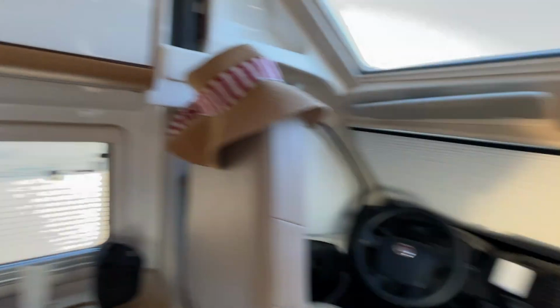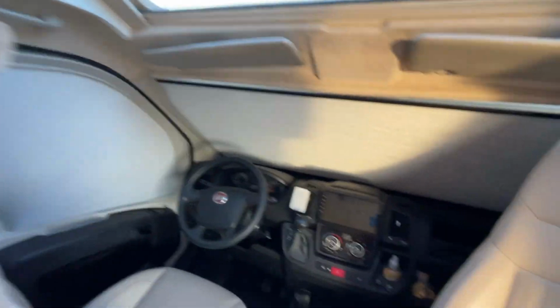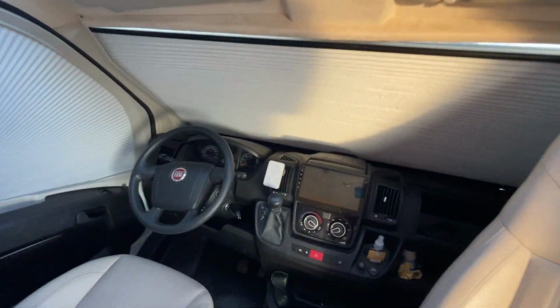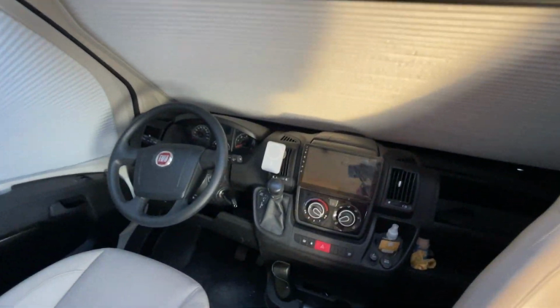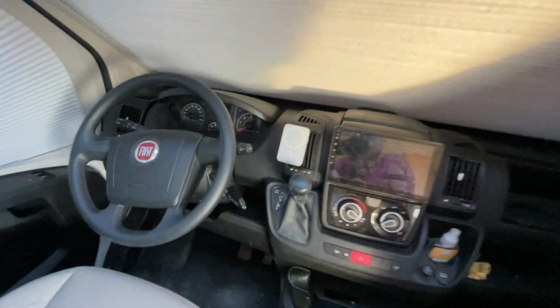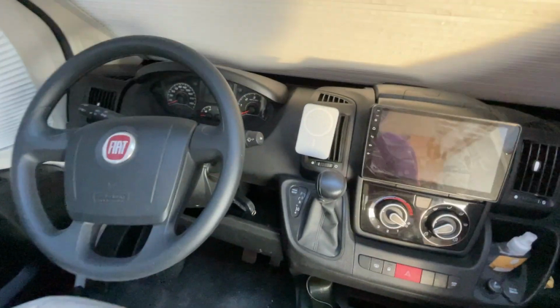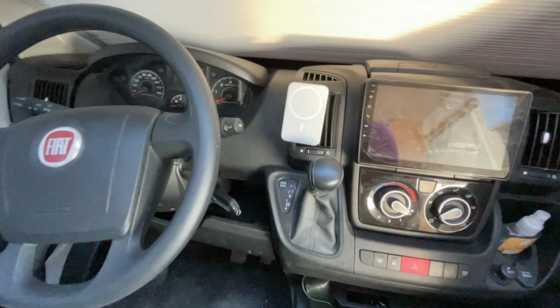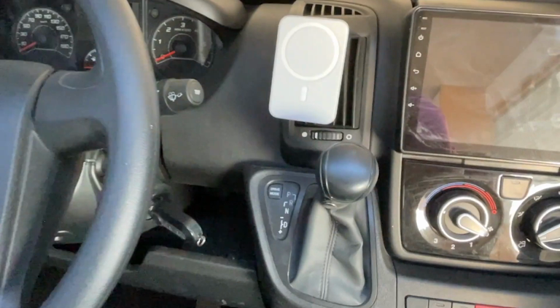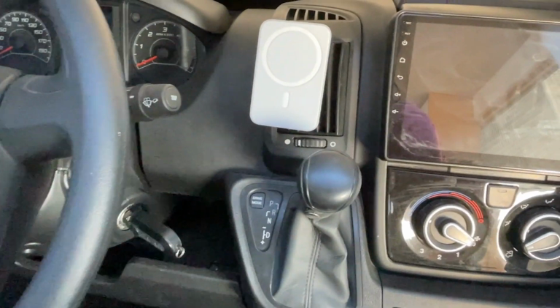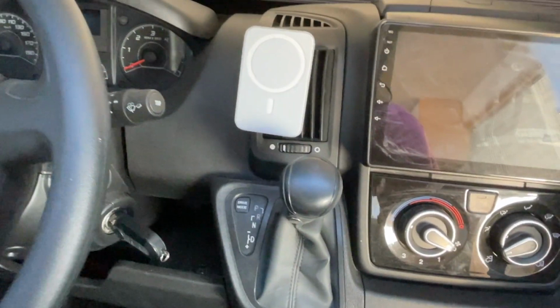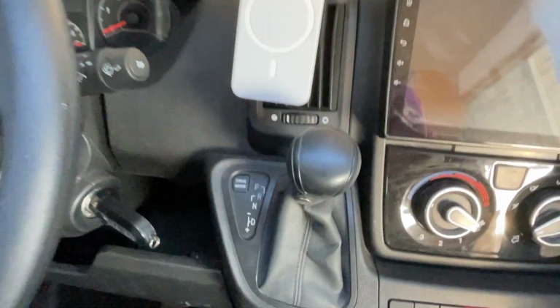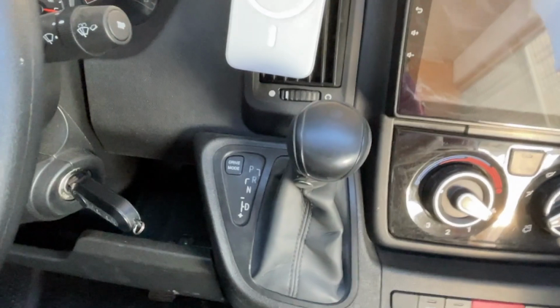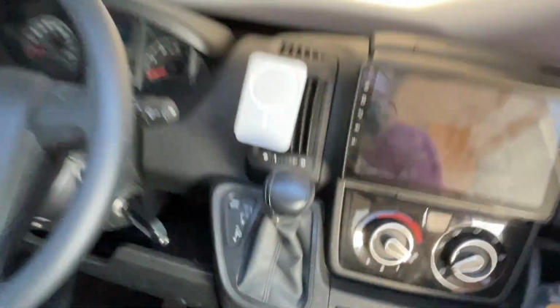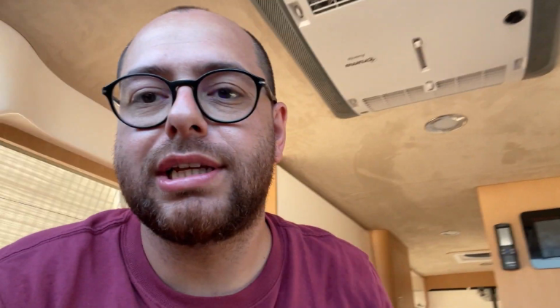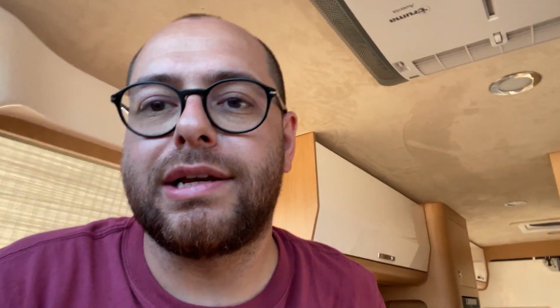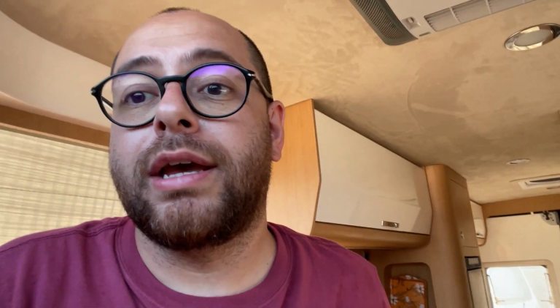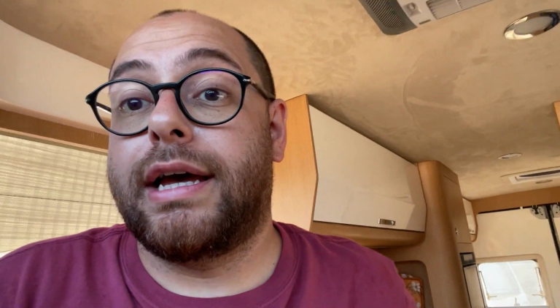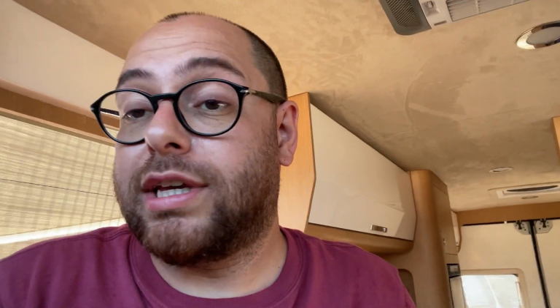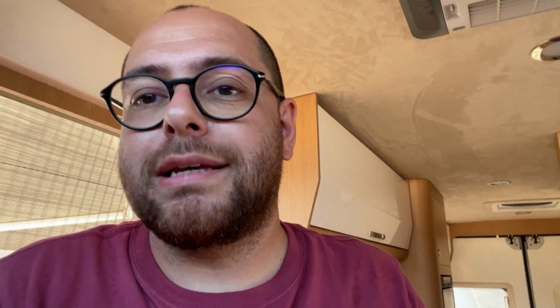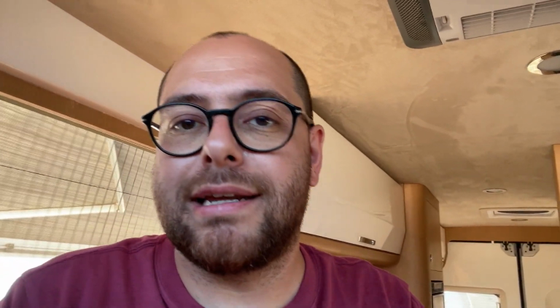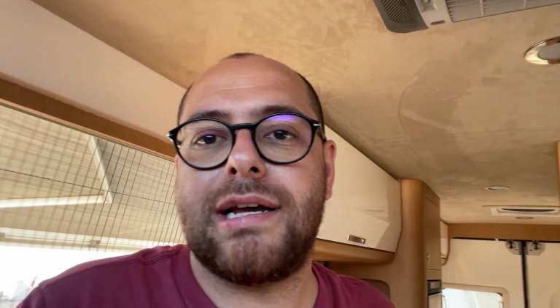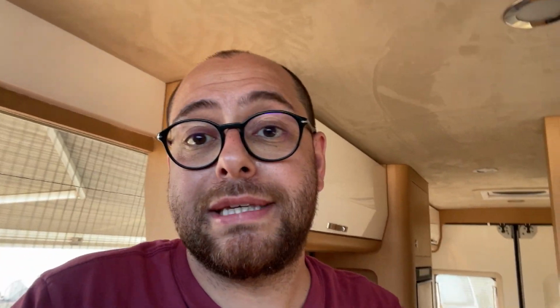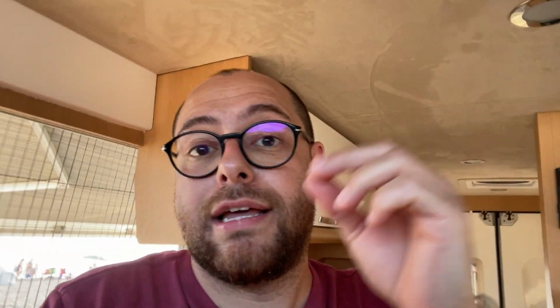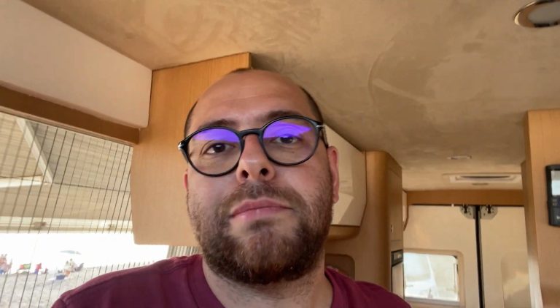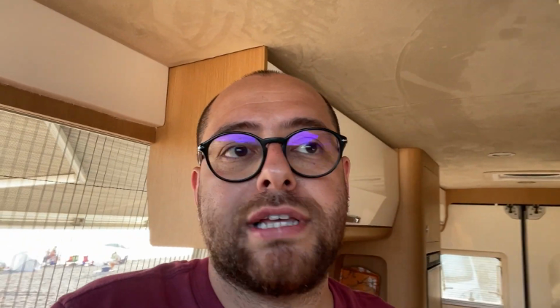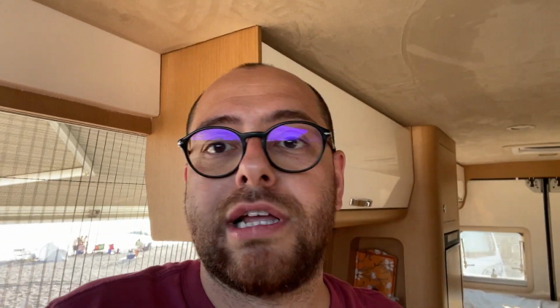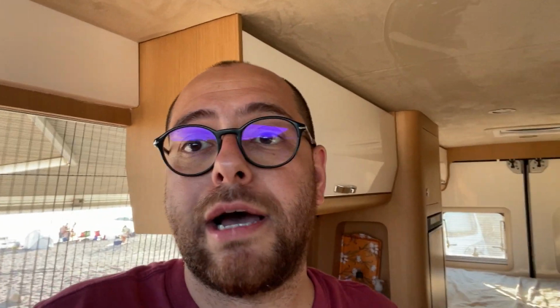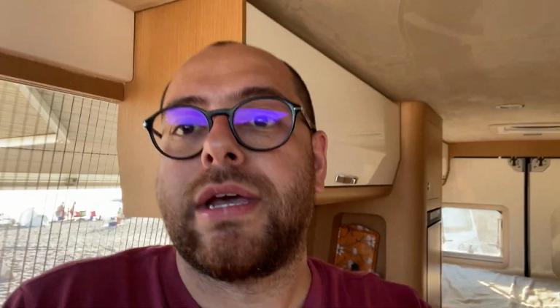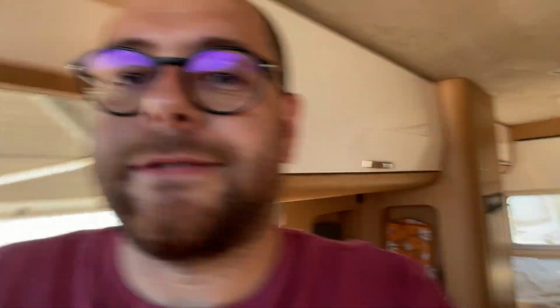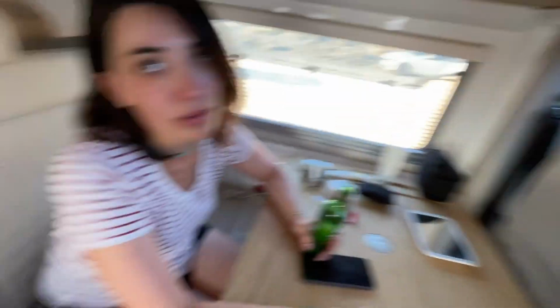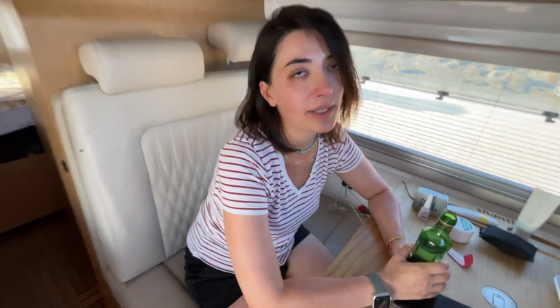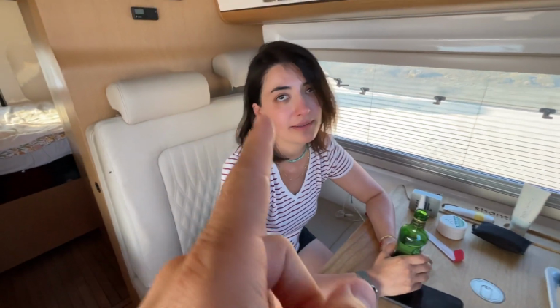Araç otomatik vites. Bu, özellikle büyük araç kullanmamış kişiler için çok iyi bir özellik. Ben inanılmaz rahat ettim; normalde manuel vites kullanmama rağmen. Filiz de kullandı.